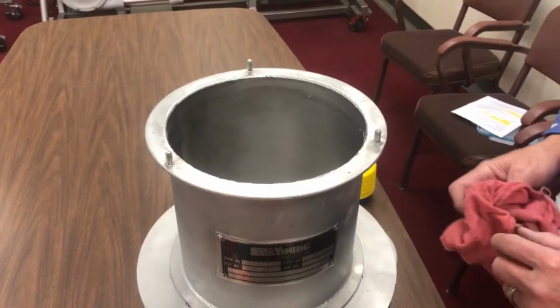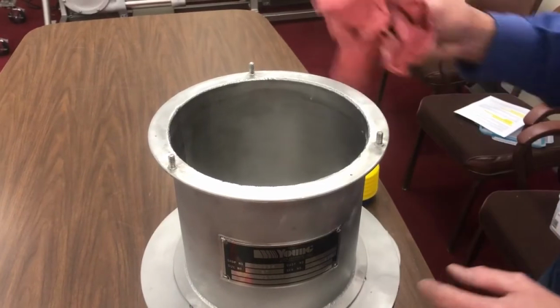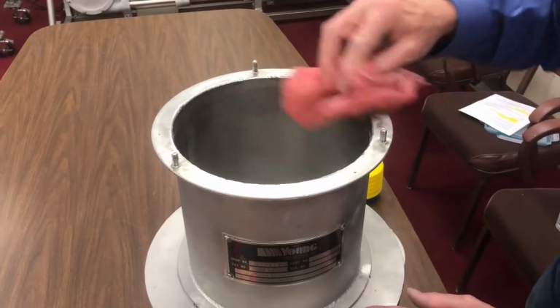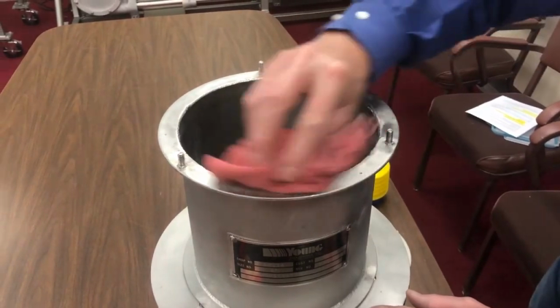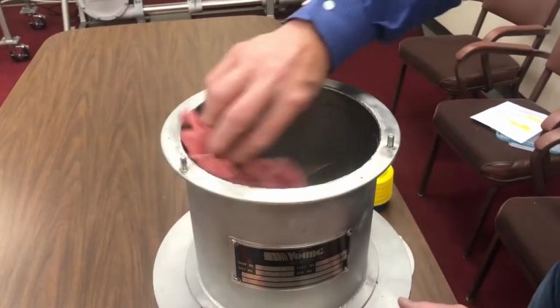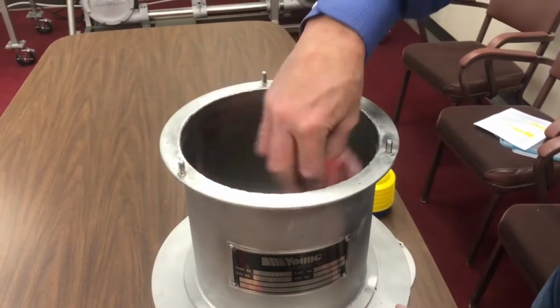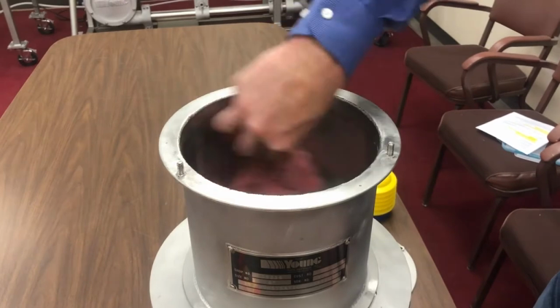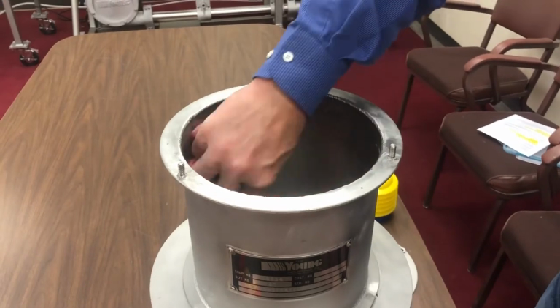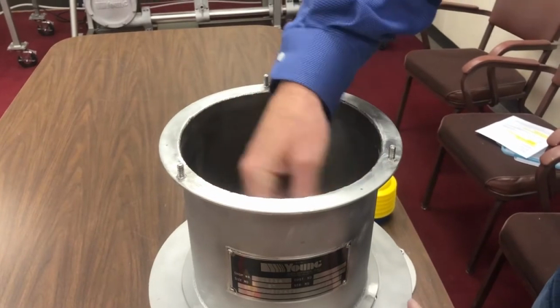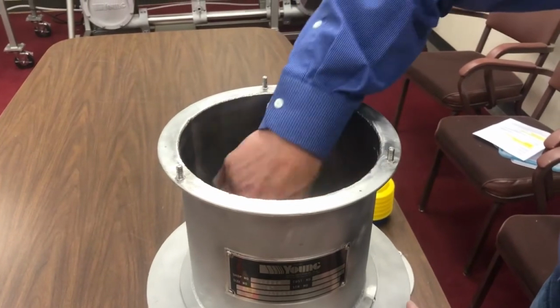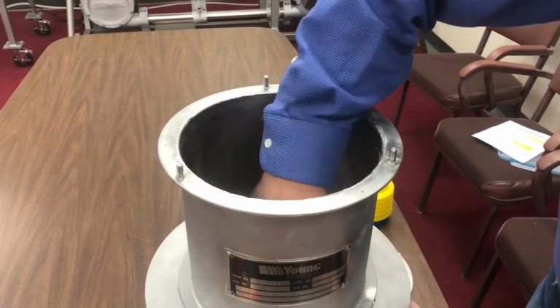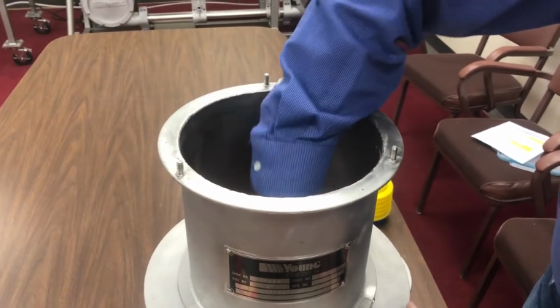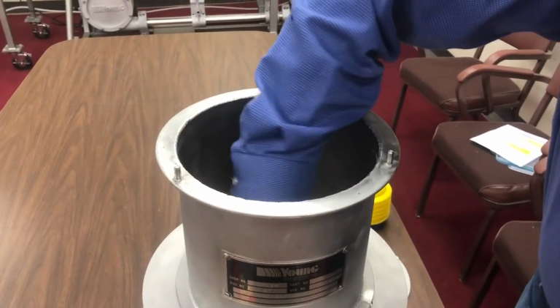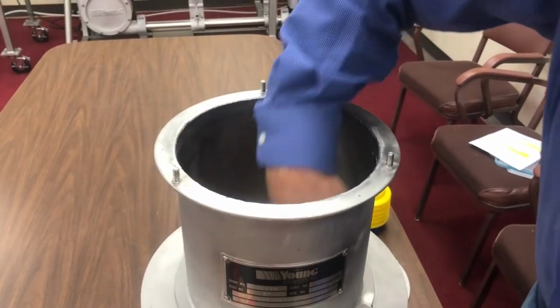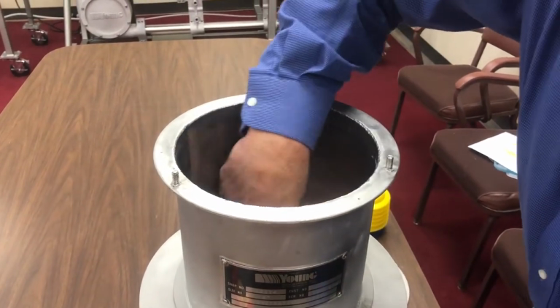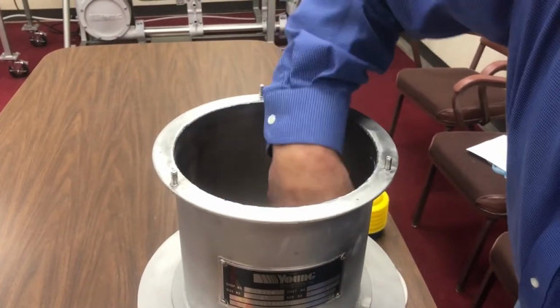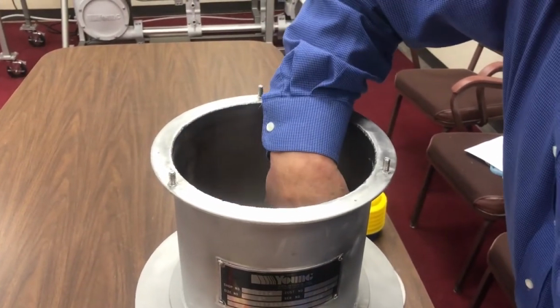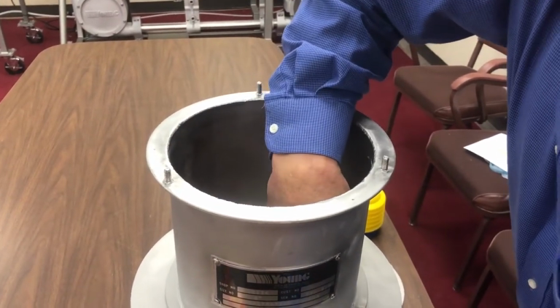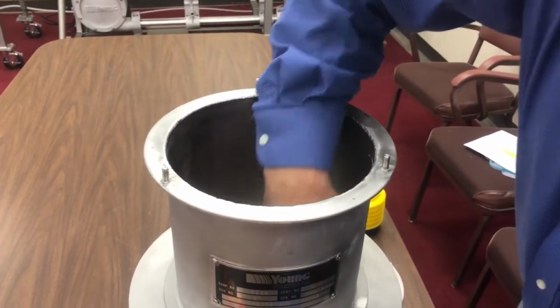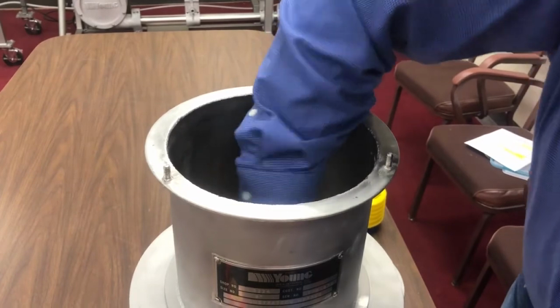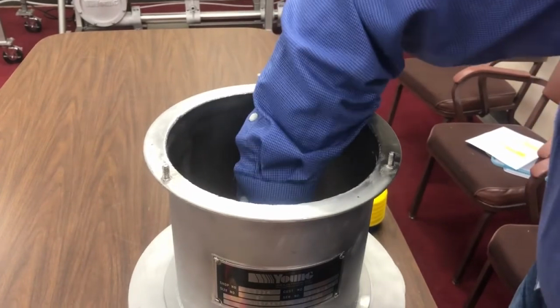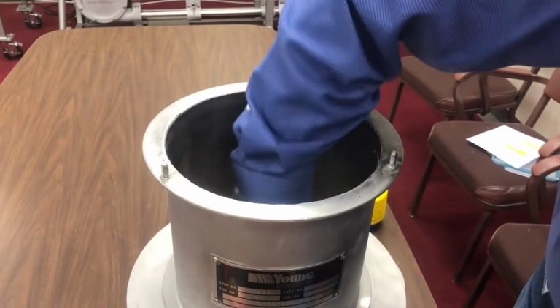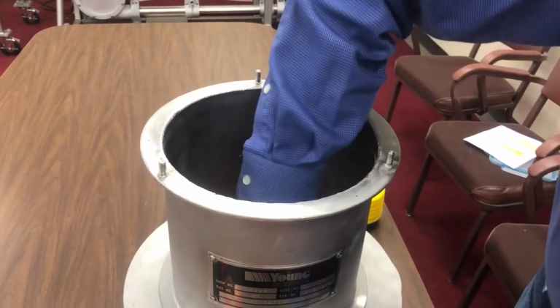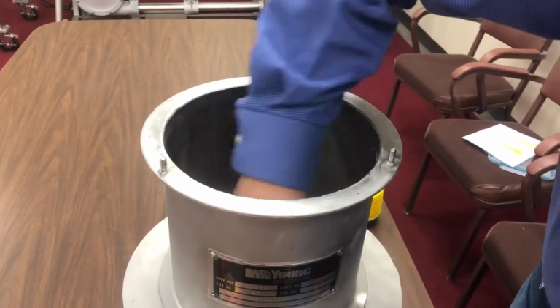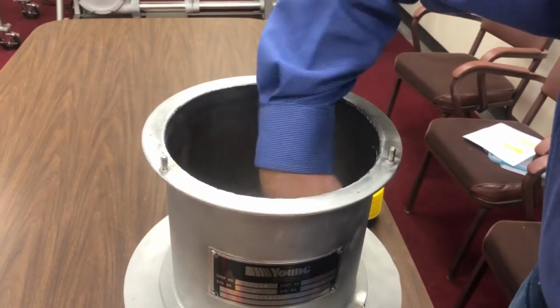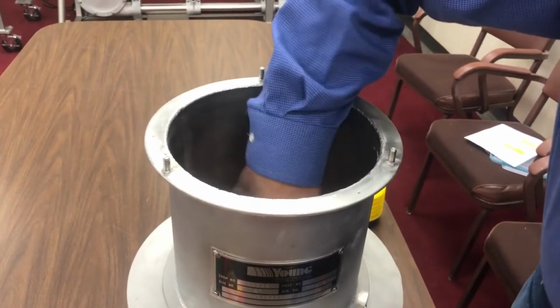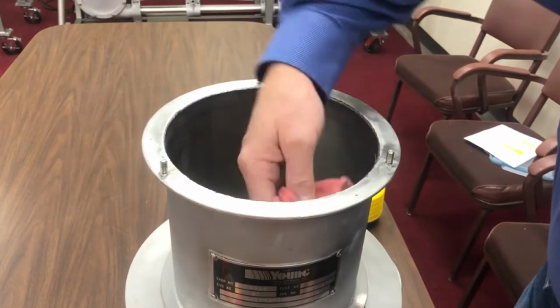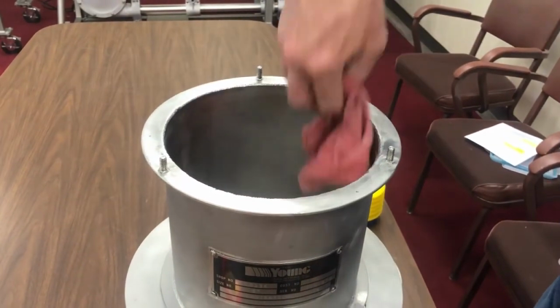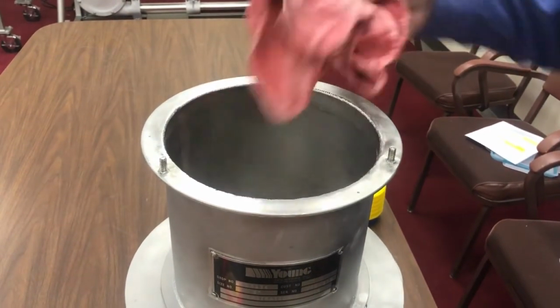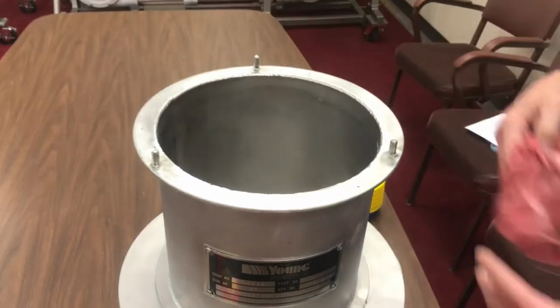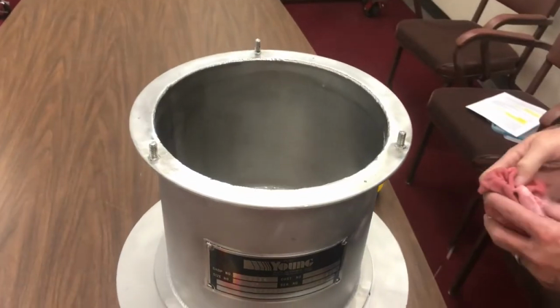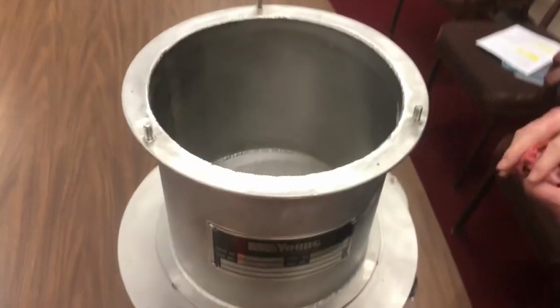Once the testing is completed, brush or wipe down the hopper to clean any powder from the unit. If needed, the hopper can be washed with water. When washing the hopper, operate the hand pump at the same time to effectively clean the Transflow cone.